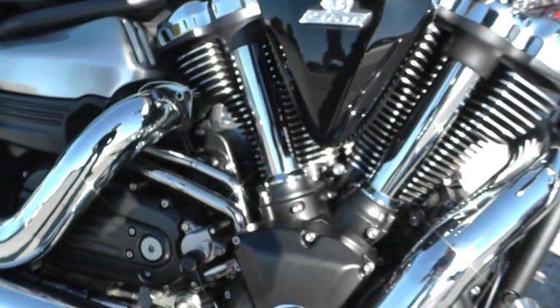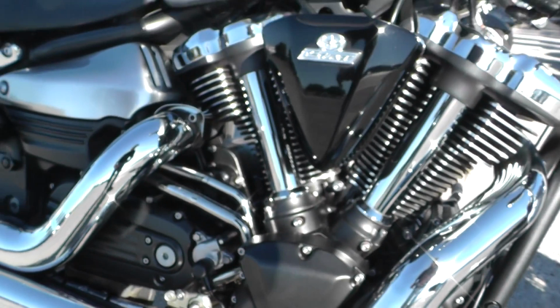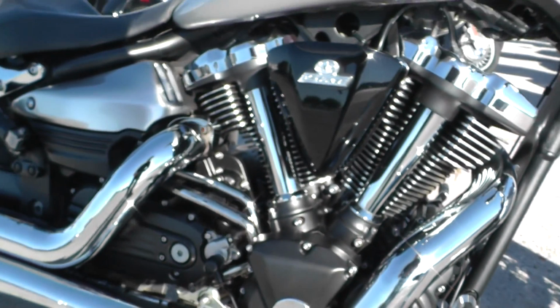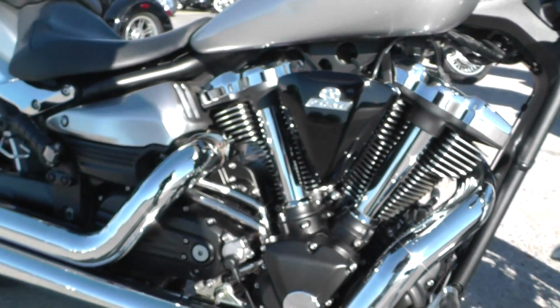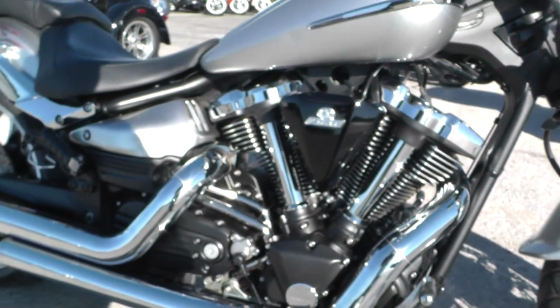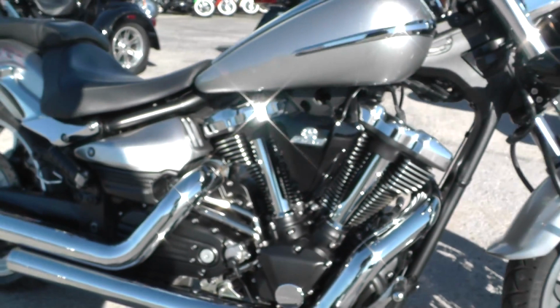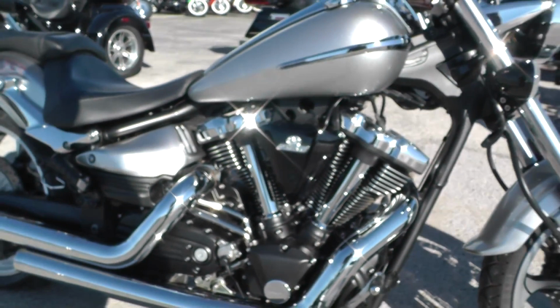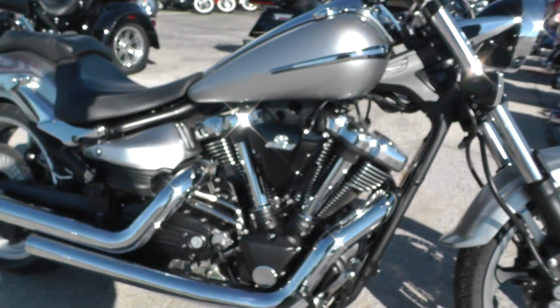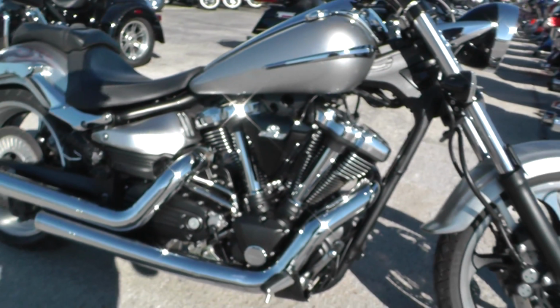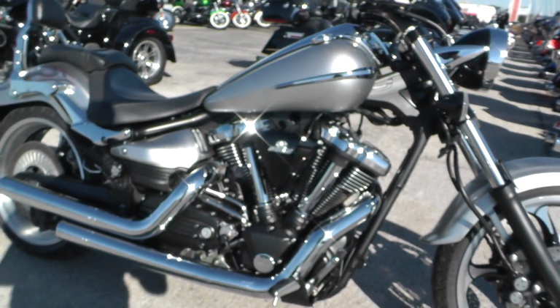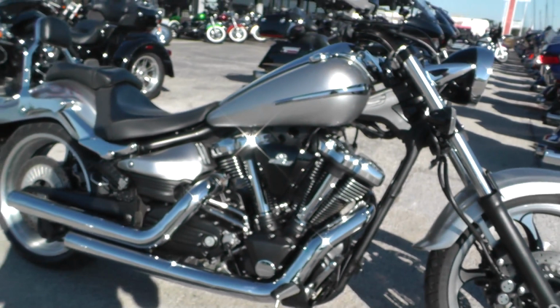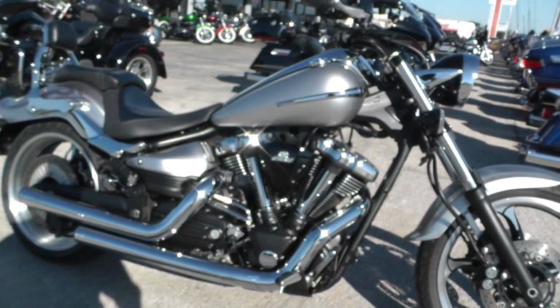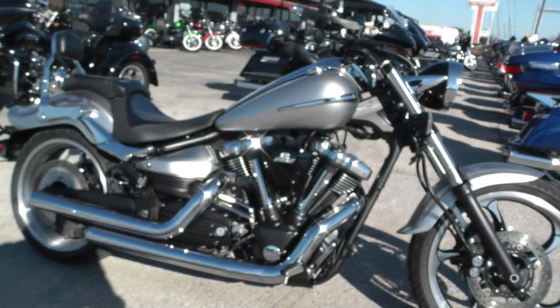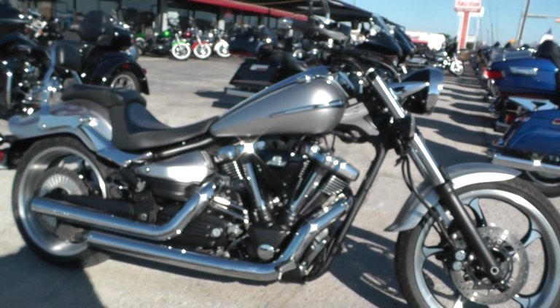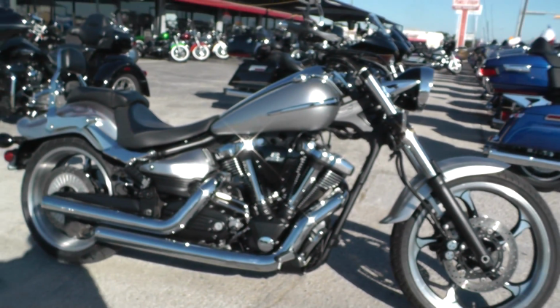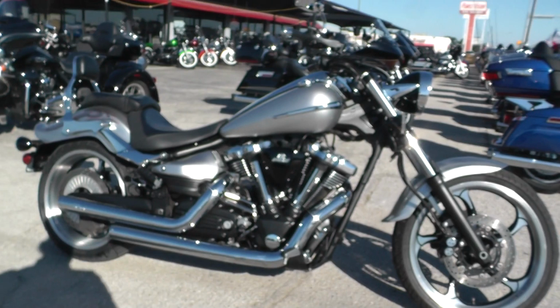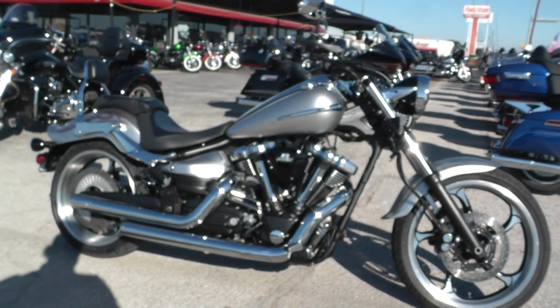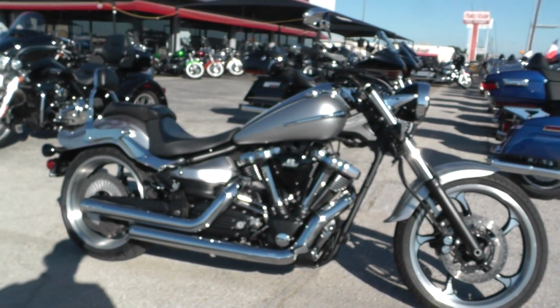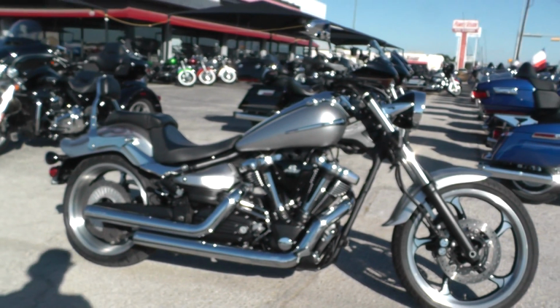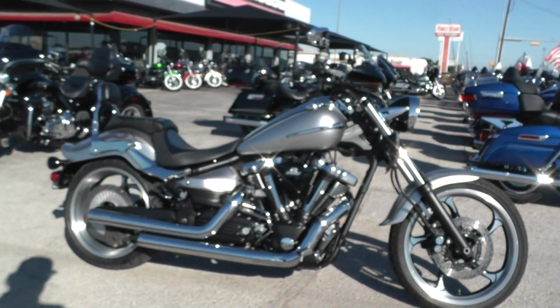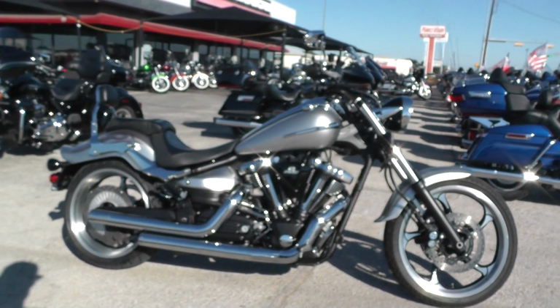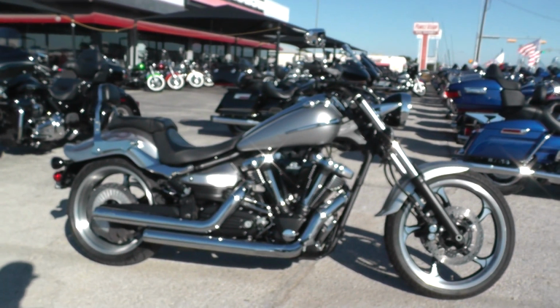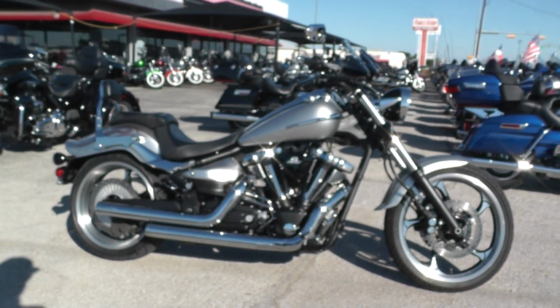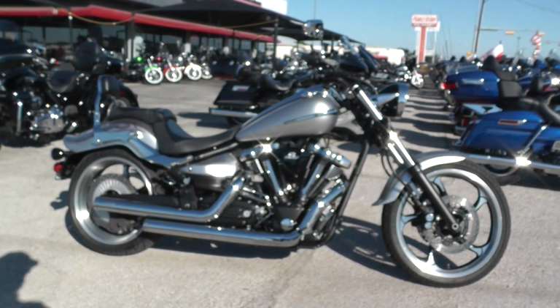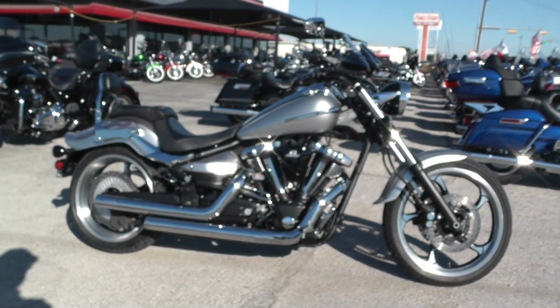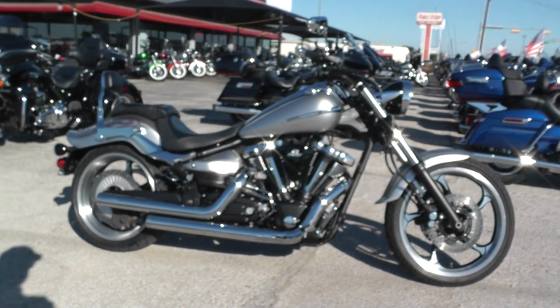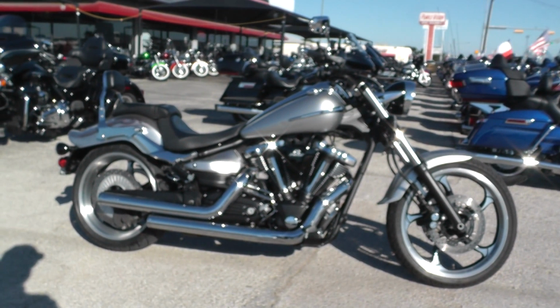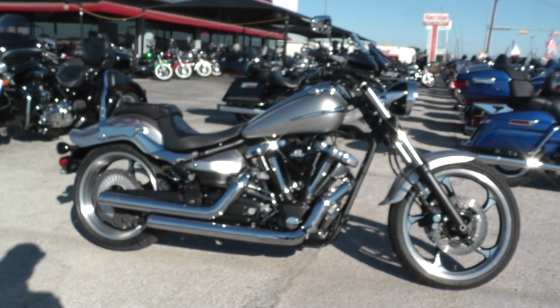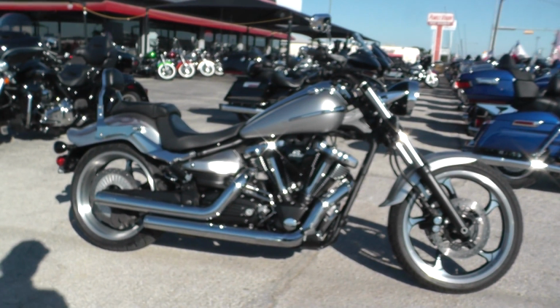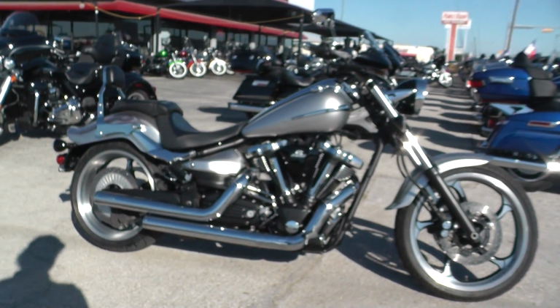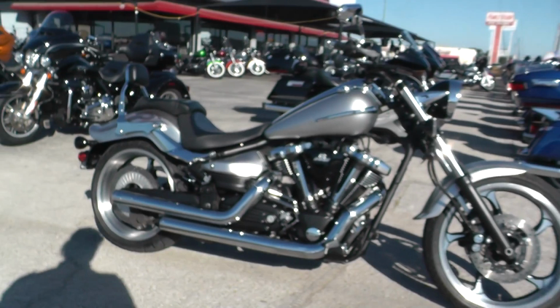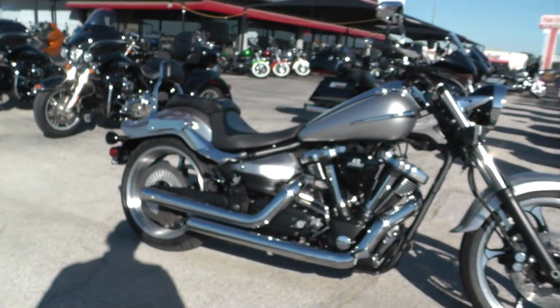This is one of our certified pre-owned bikes. We do a multi-point inspection on it, a 15-mile test ride to make sure everything's working properly, then we give it a professional detail.